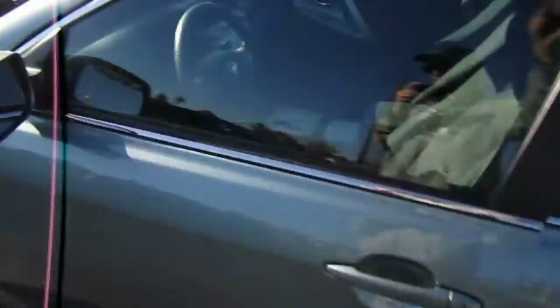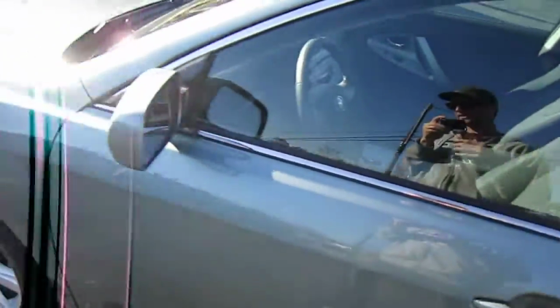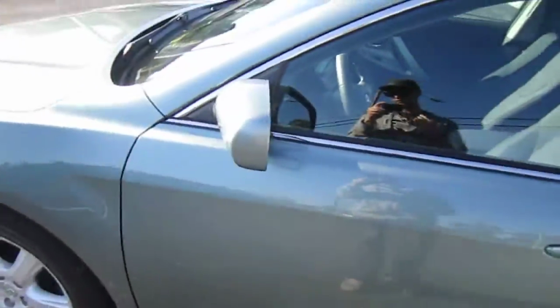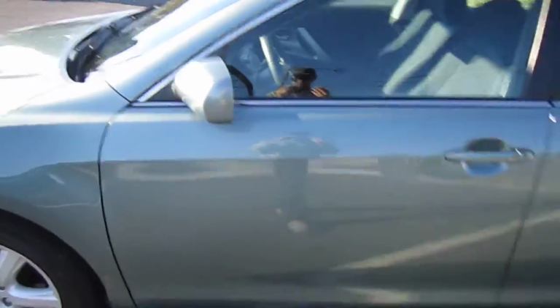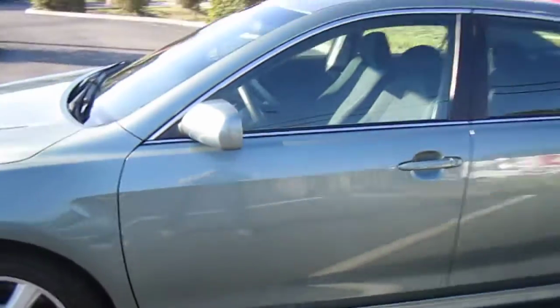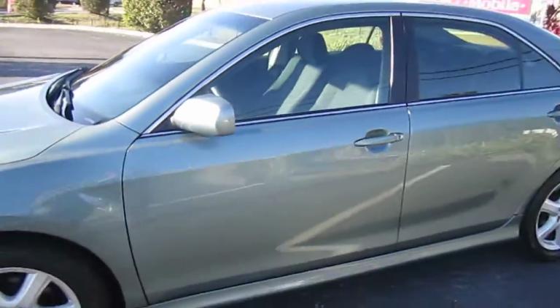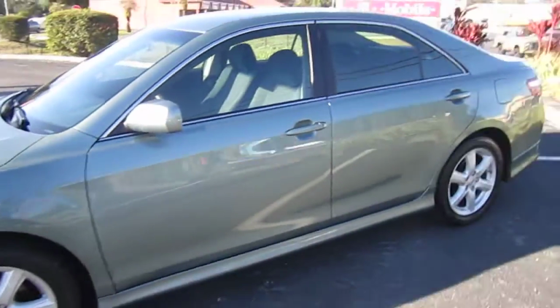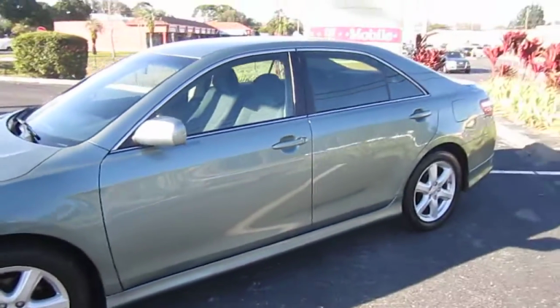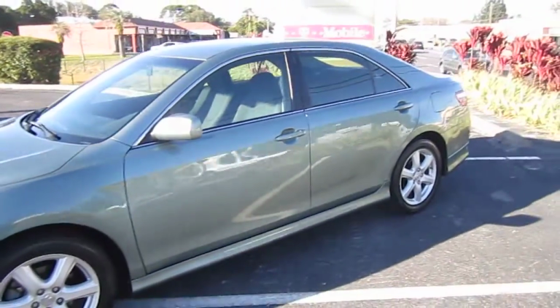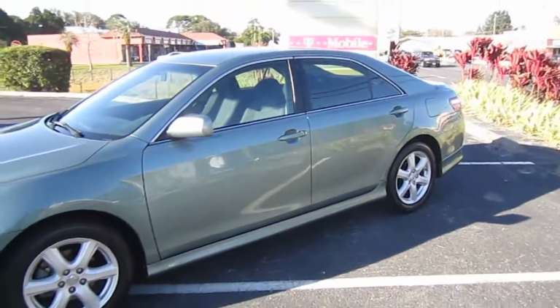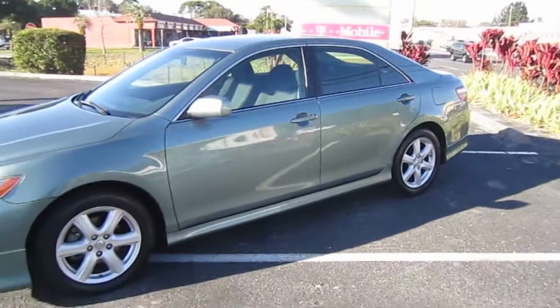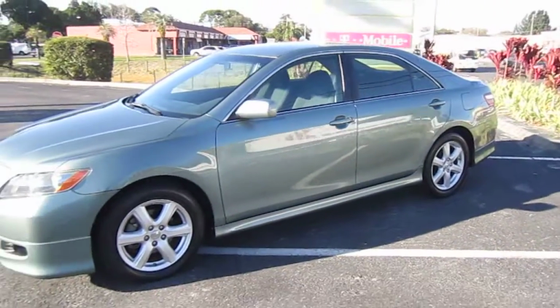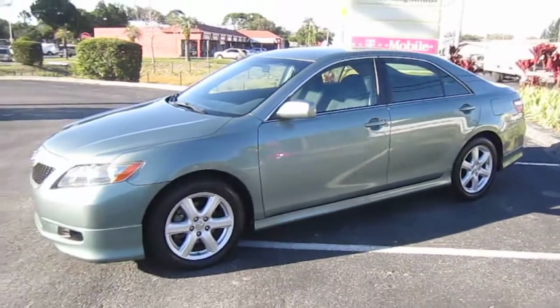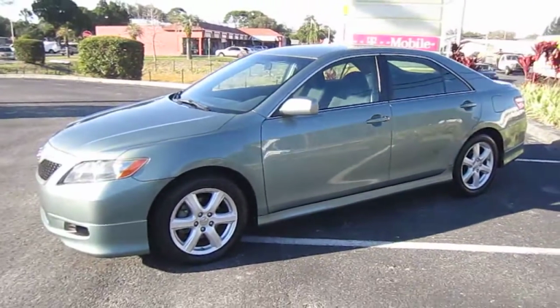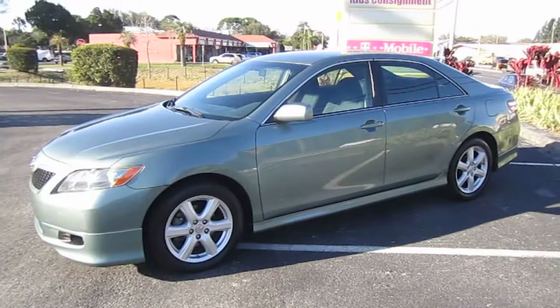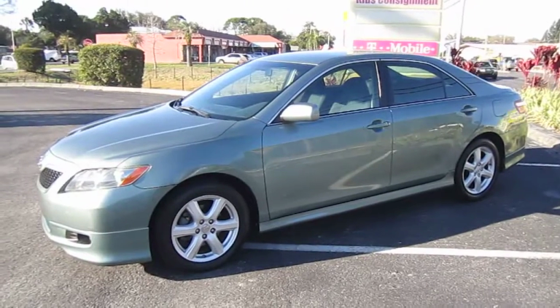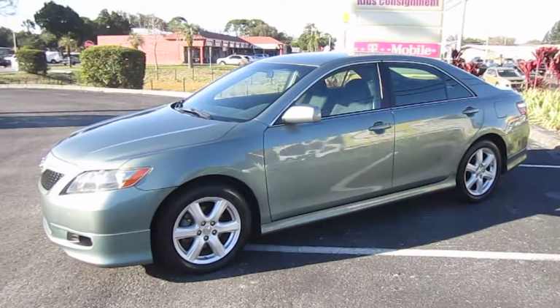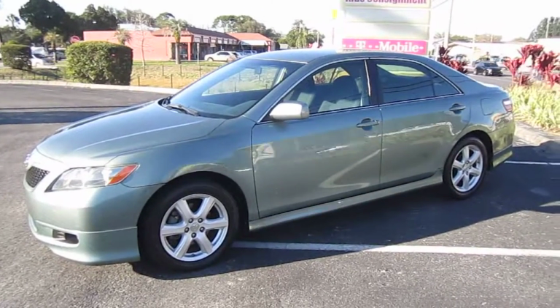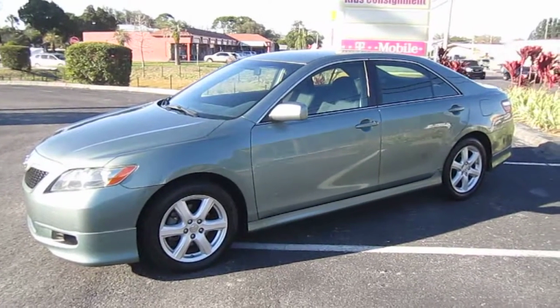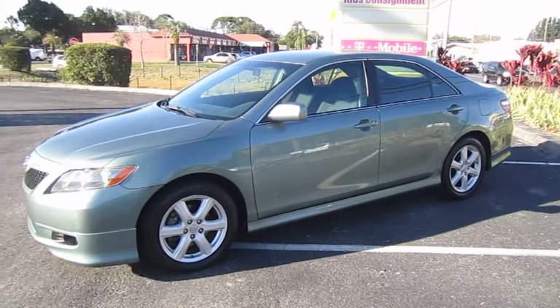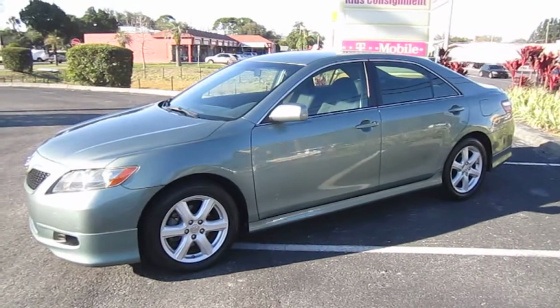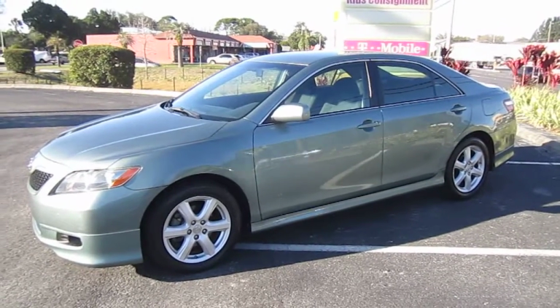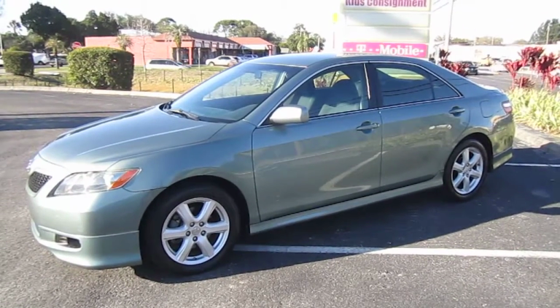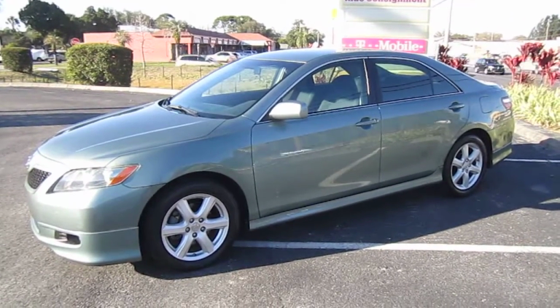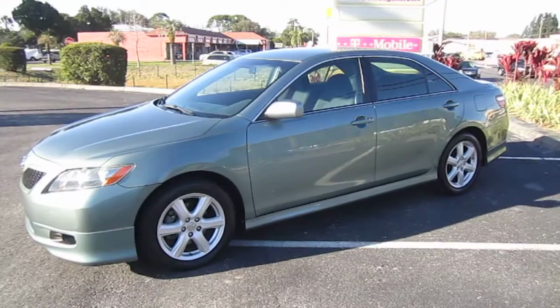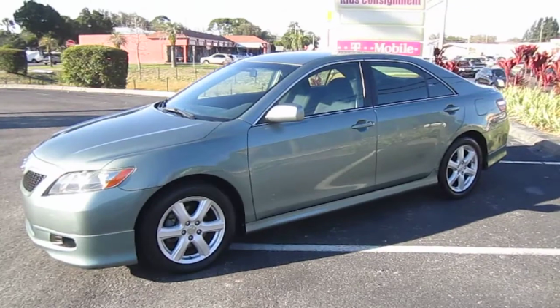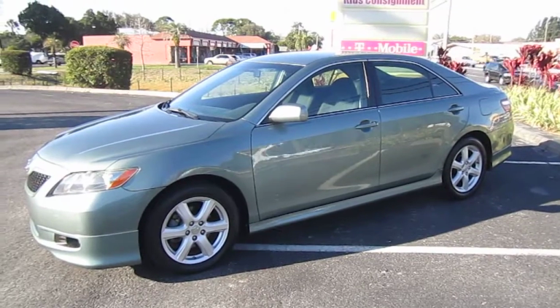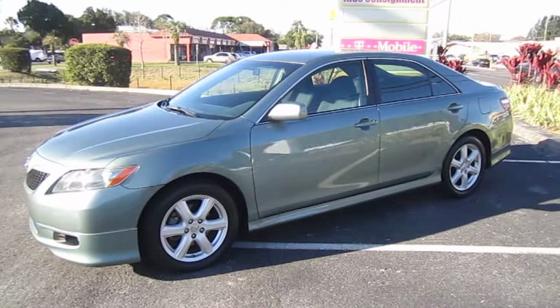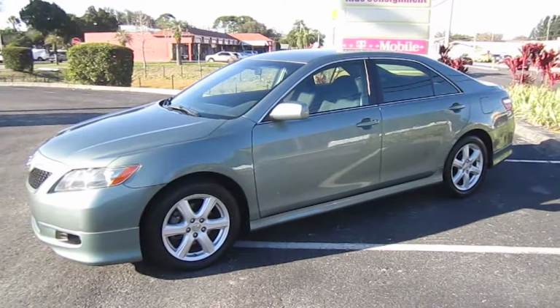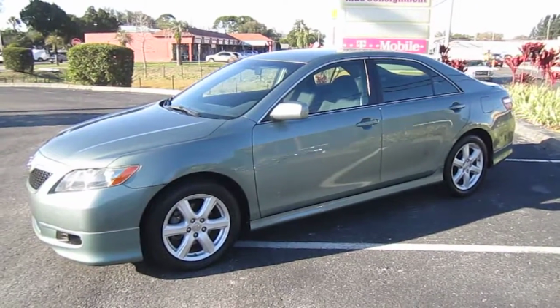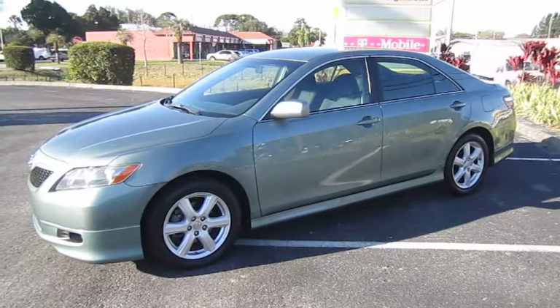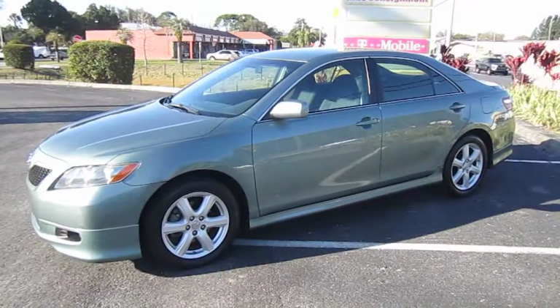You can find this beautiful 2007 Toyota Camry SE model exclusively at meticulousmotorsinc.com. Please rate and subscribe to our YouTube channel, like or comment on any of our videos because your feedback is much appreciated. Thank you for taking the time to watch this video today, and we will see you next time.